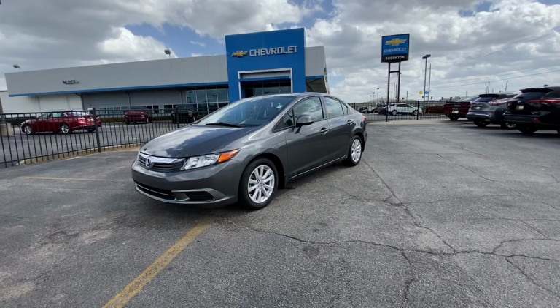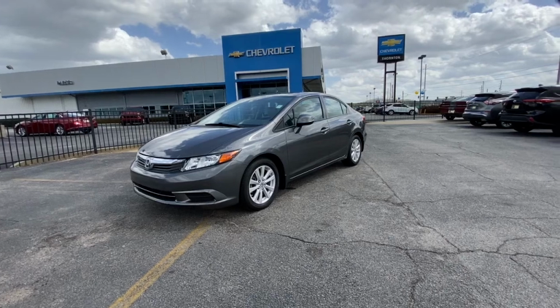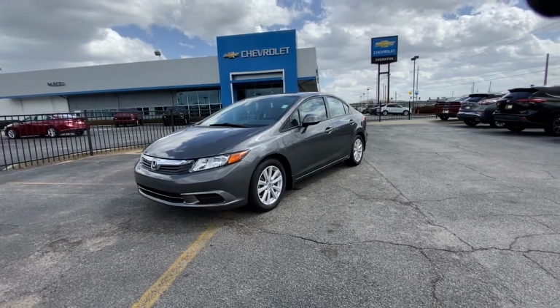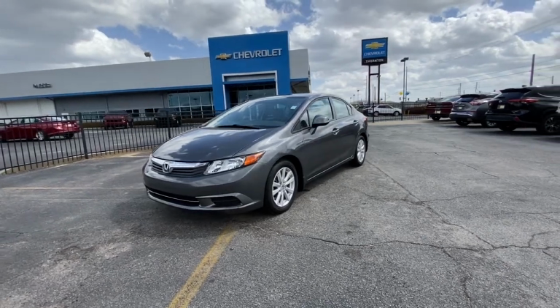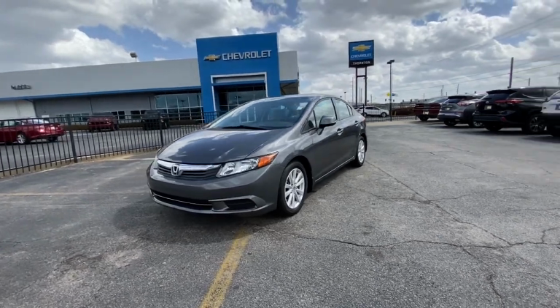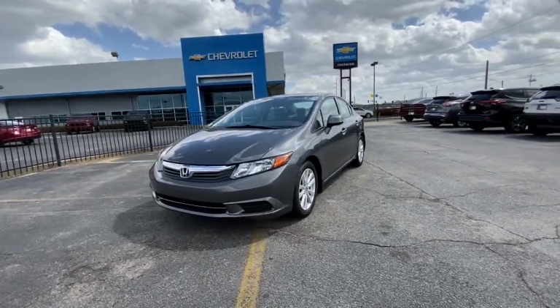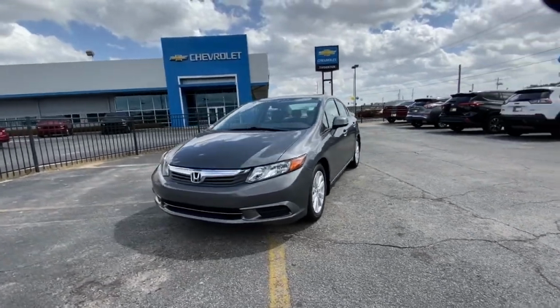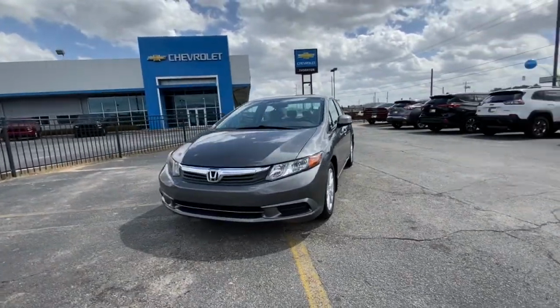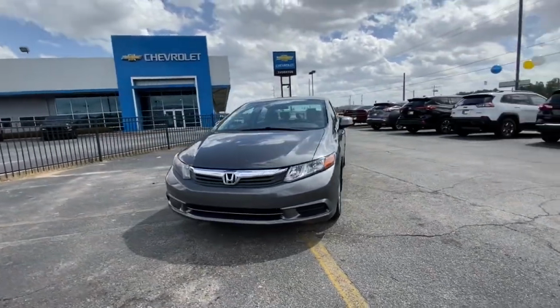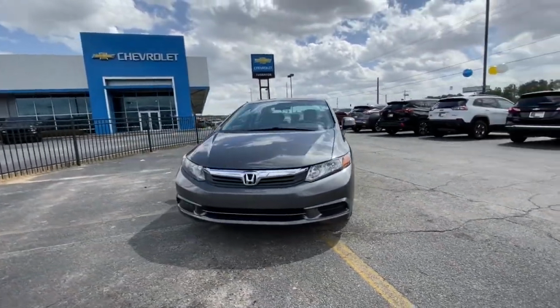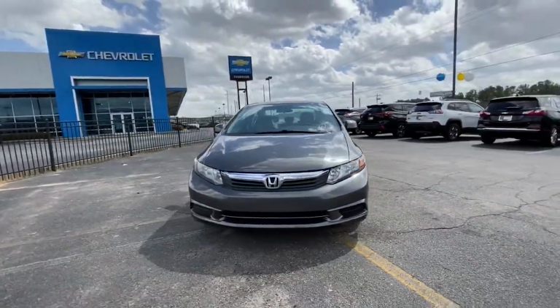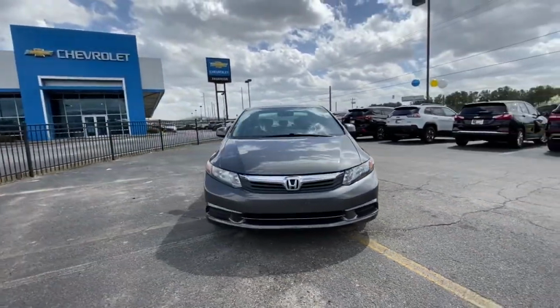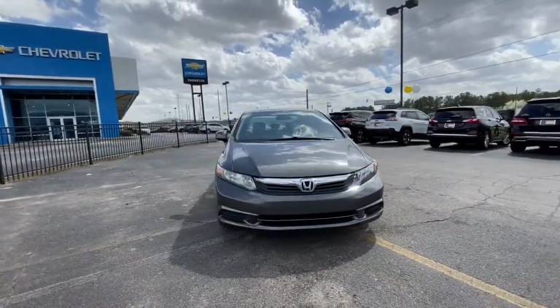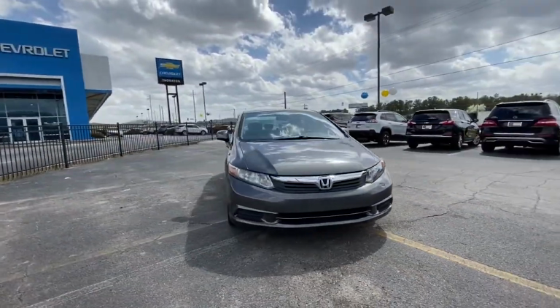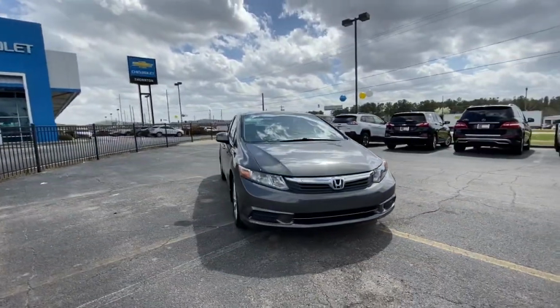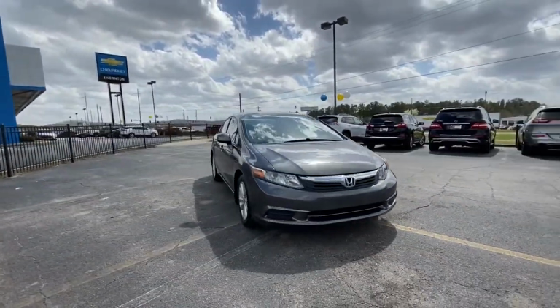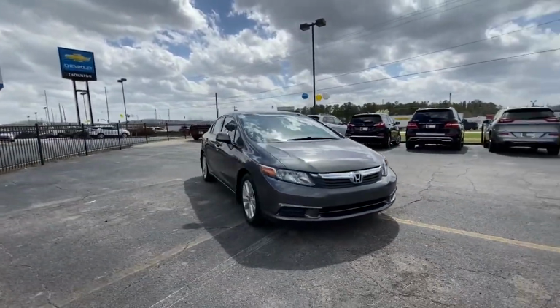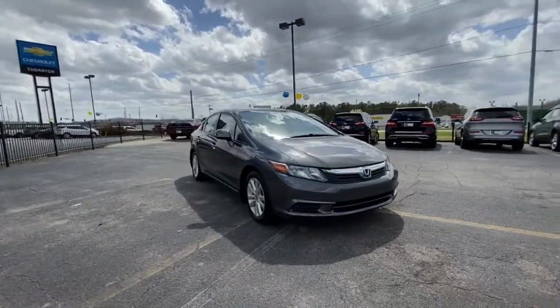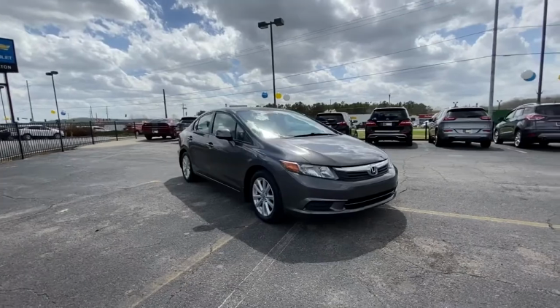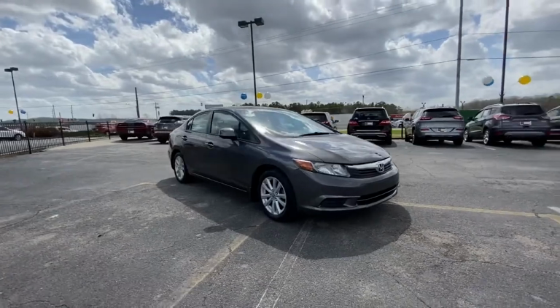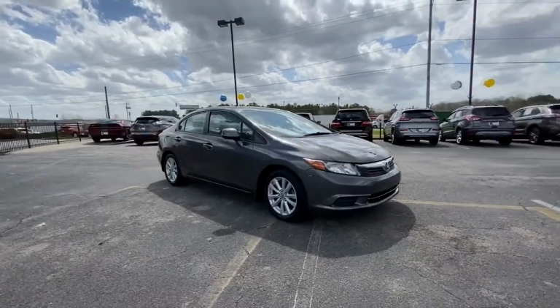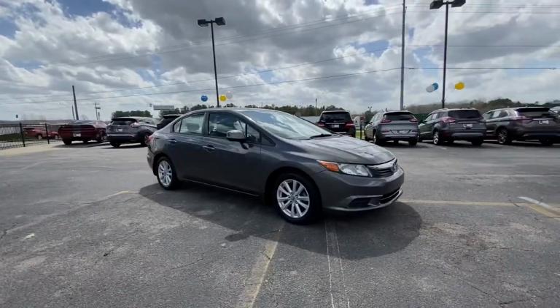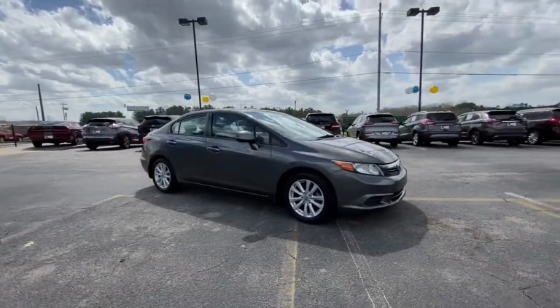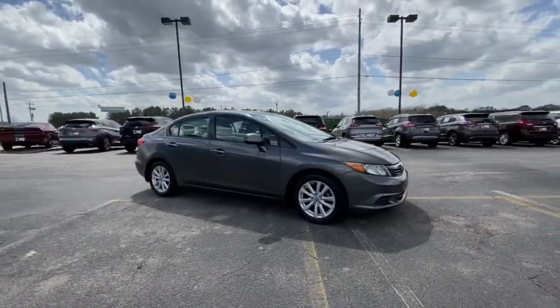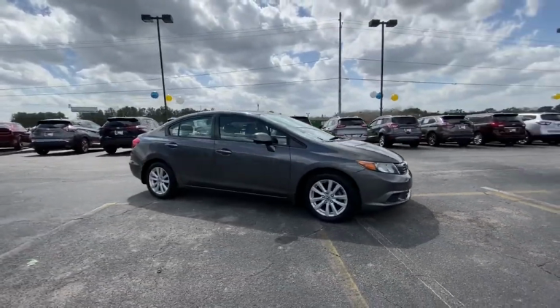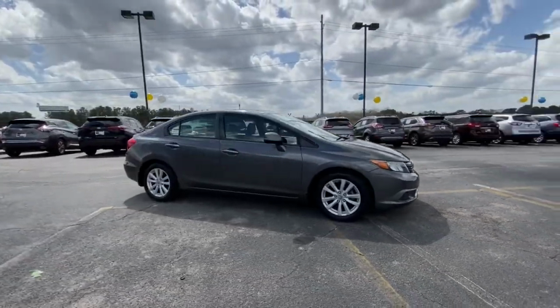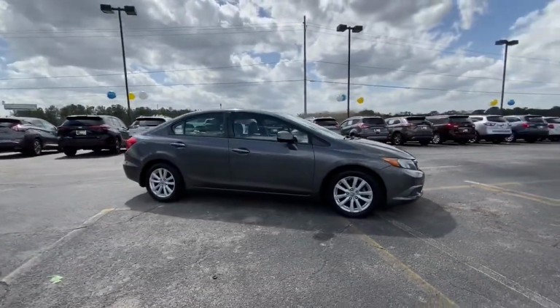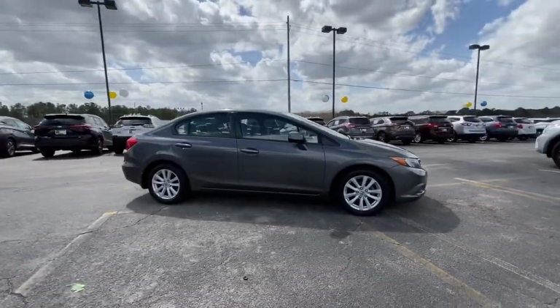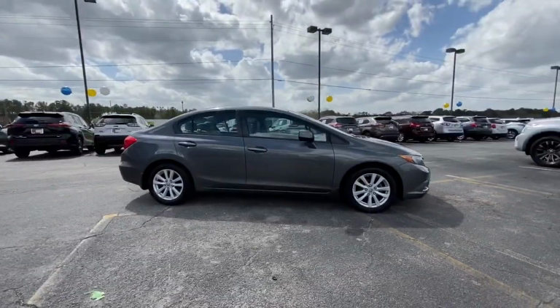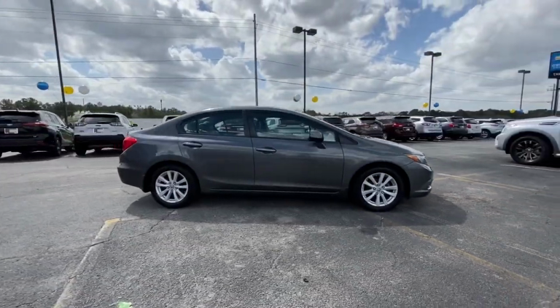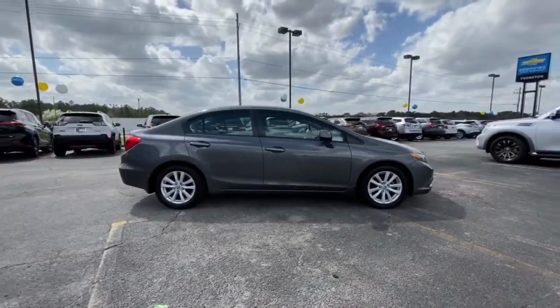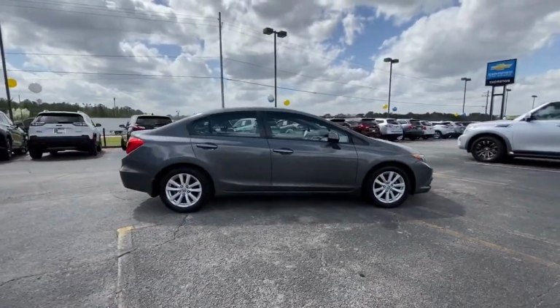You will love the features of this 2012 Honda Civic. This vehicle still has fewer than 100,000 miles on the clock, so it won't last long.